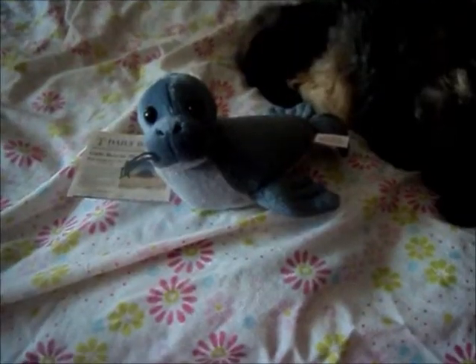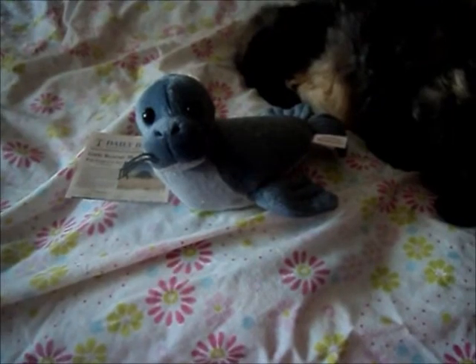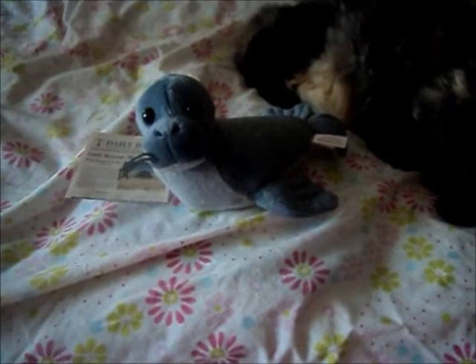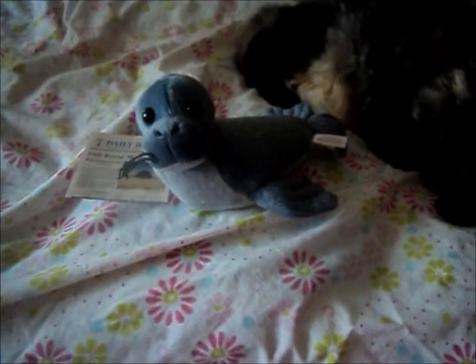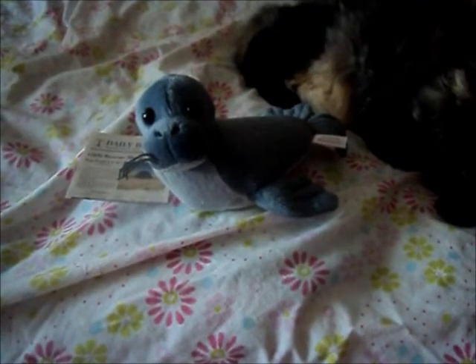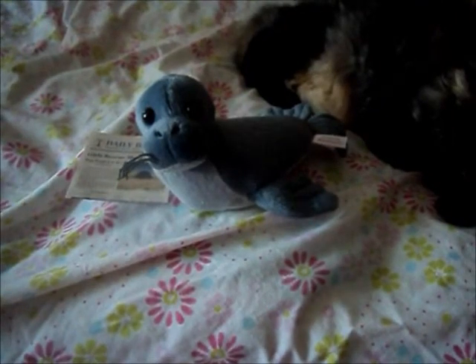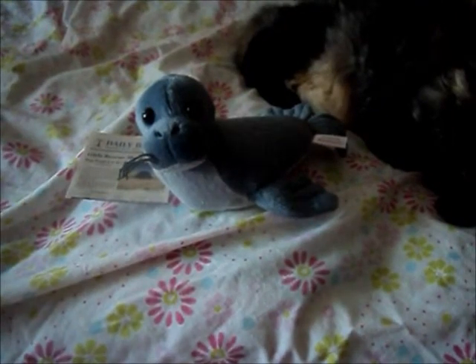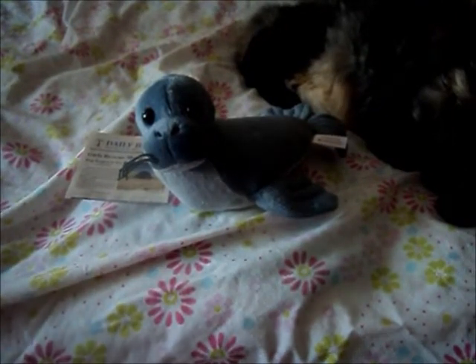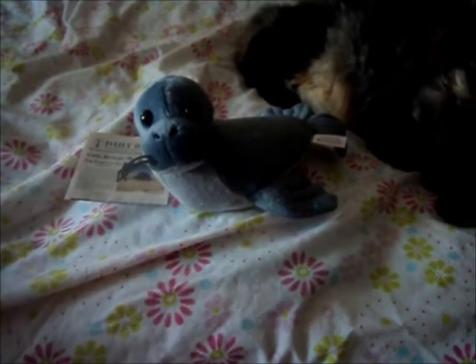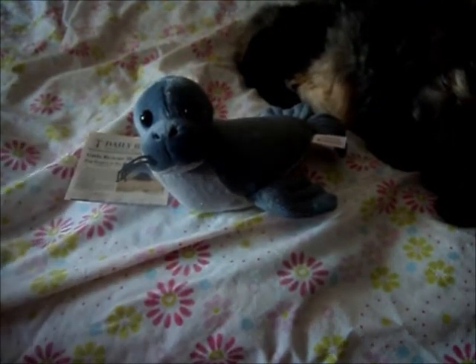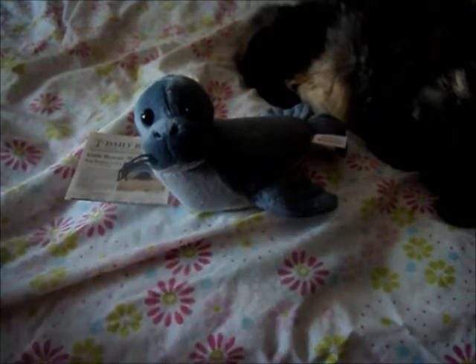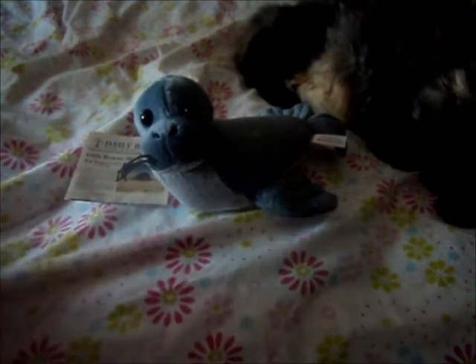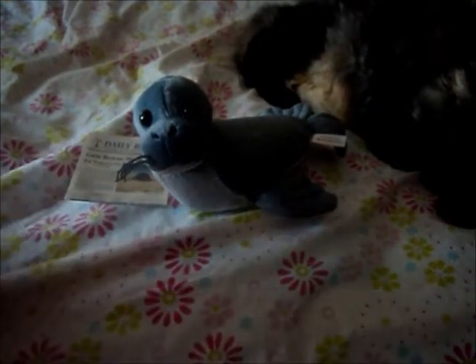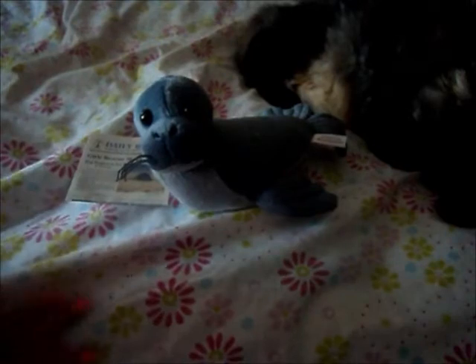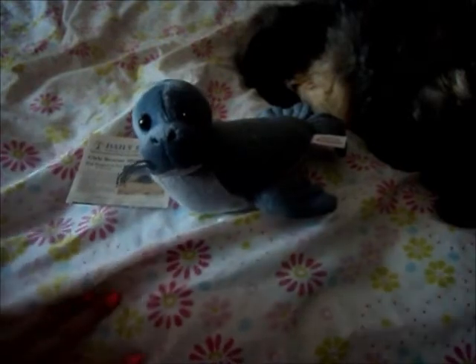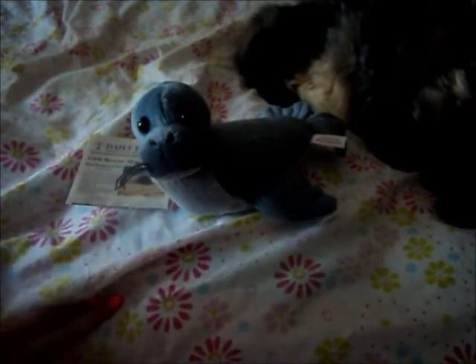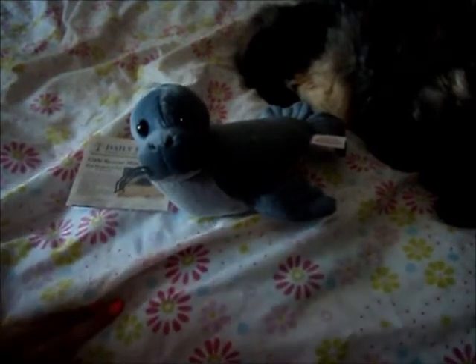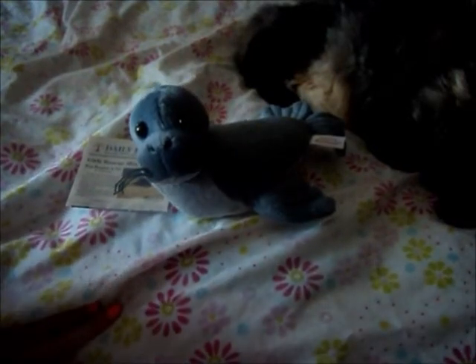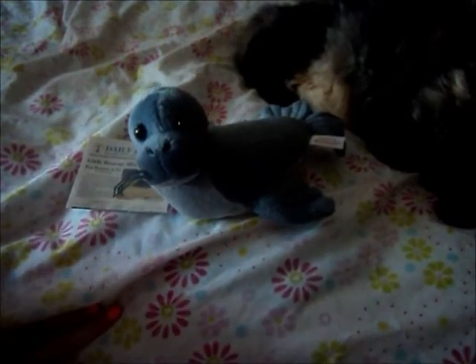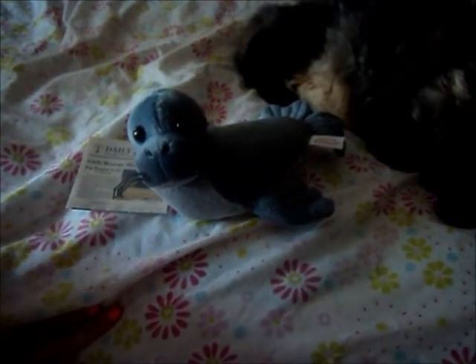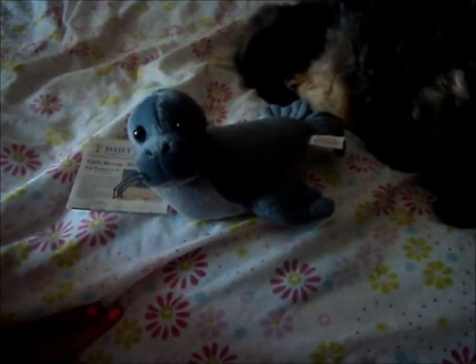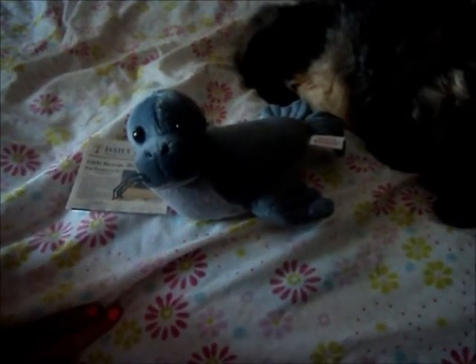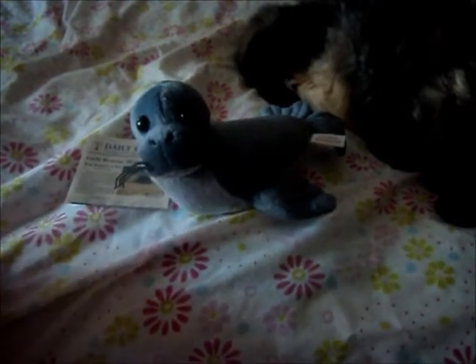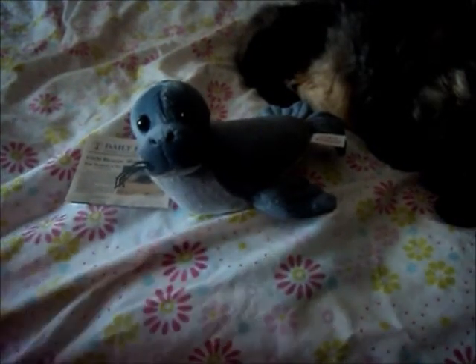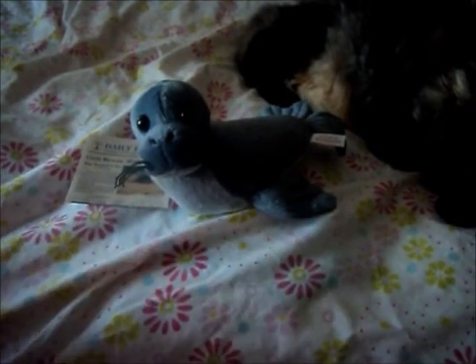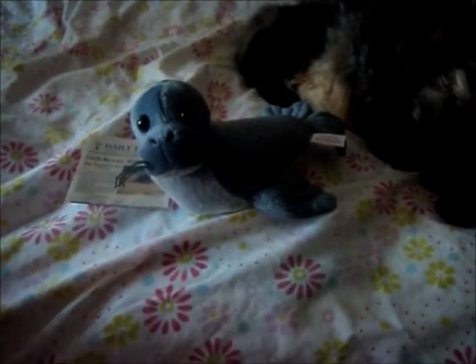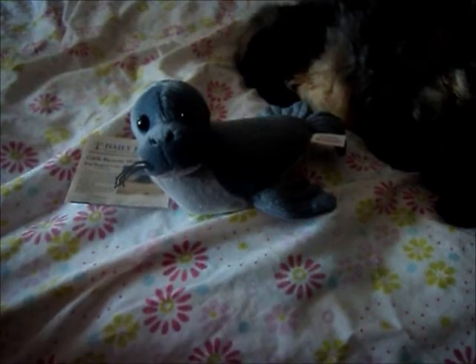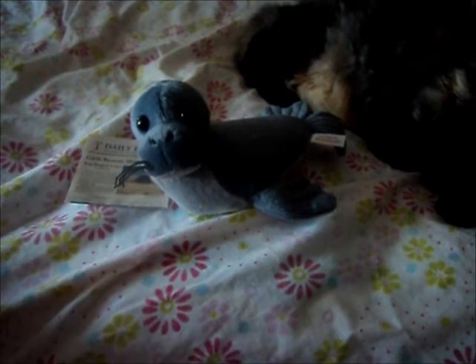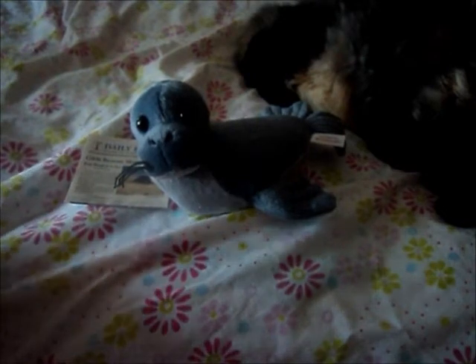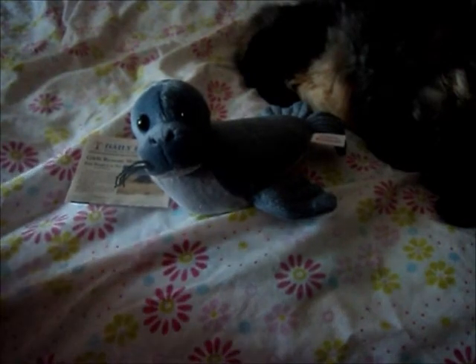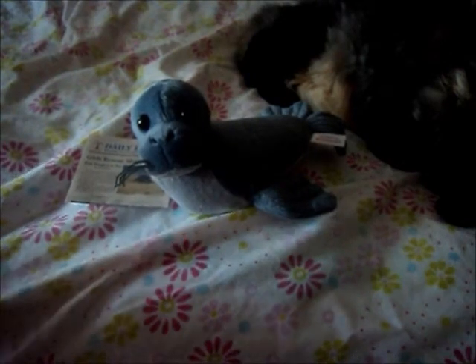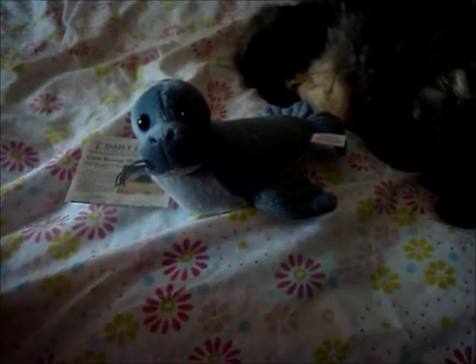Okay guys, so I have to continue the rest of this review on my bed, because the power in my house just went out. So this is the best lighting I could get in my room right now.